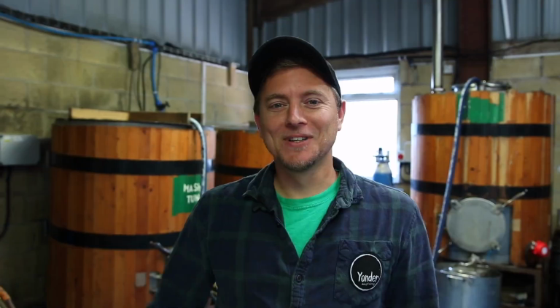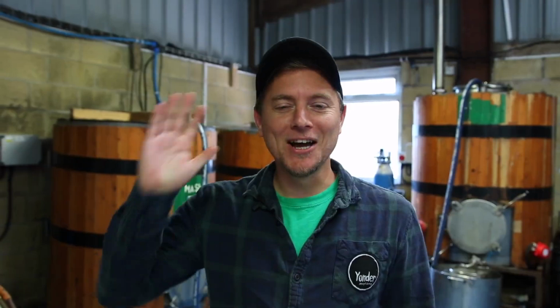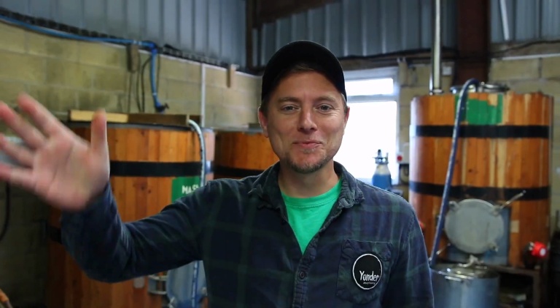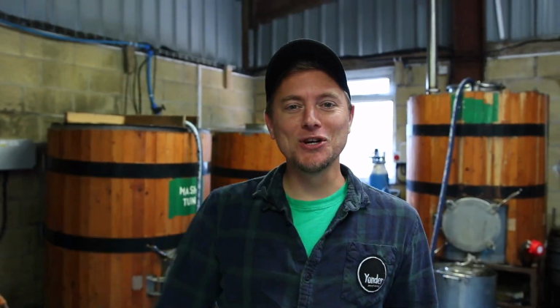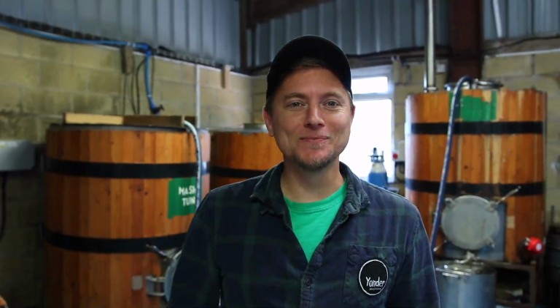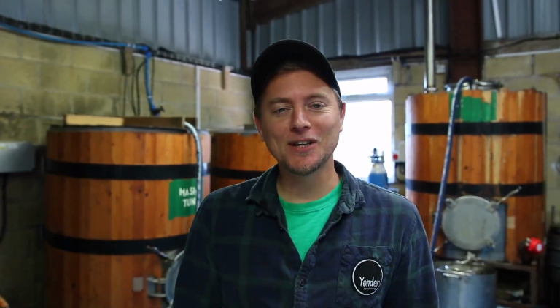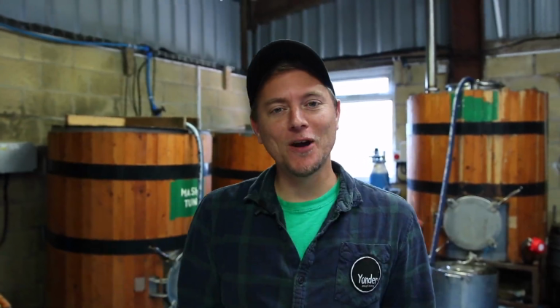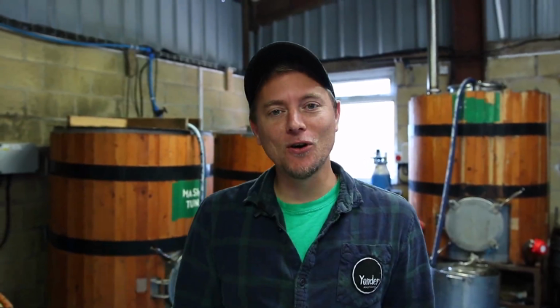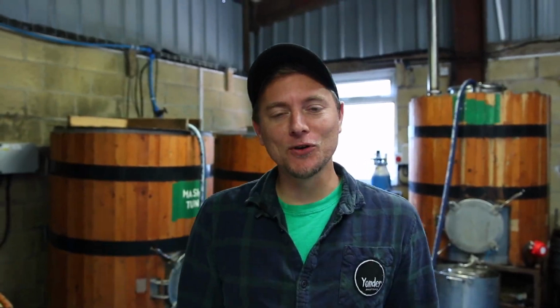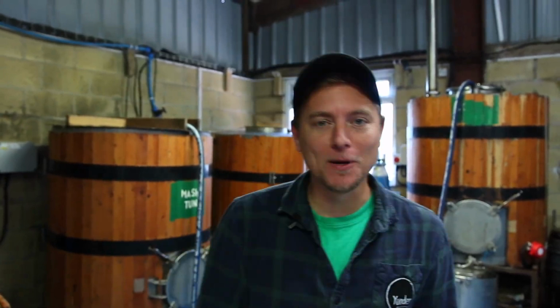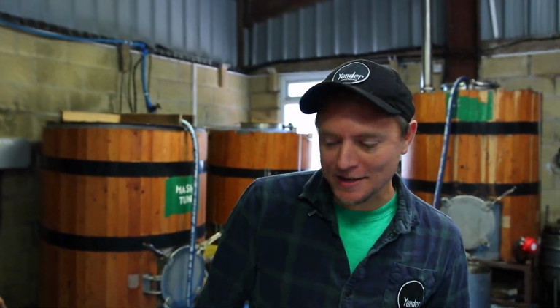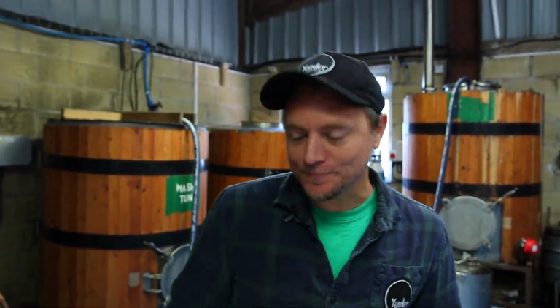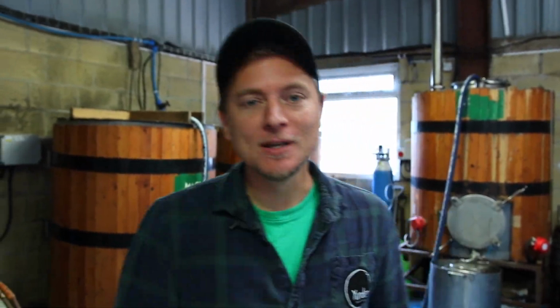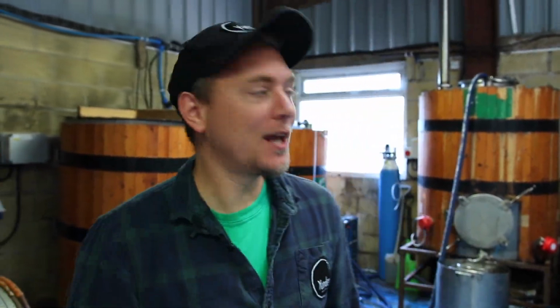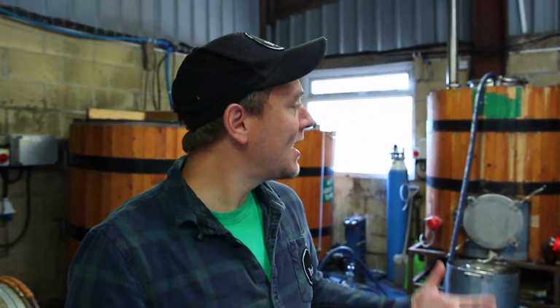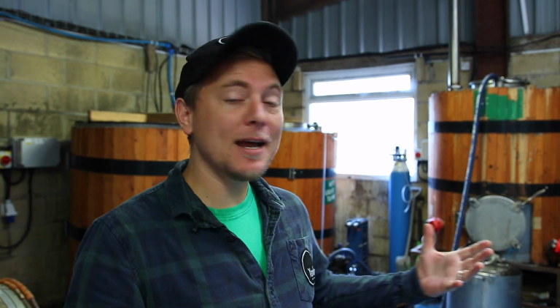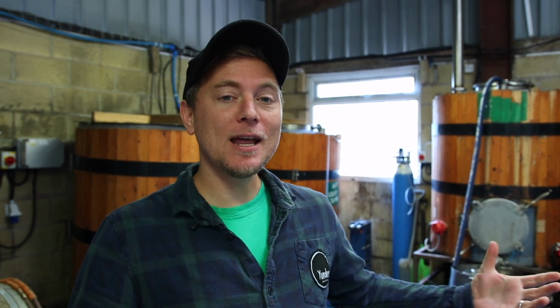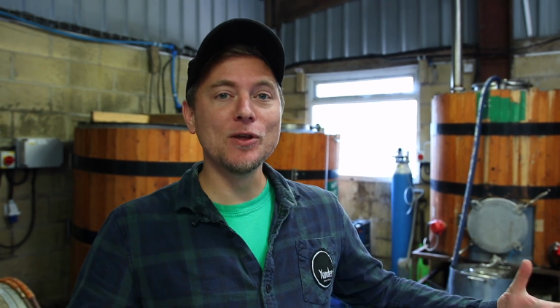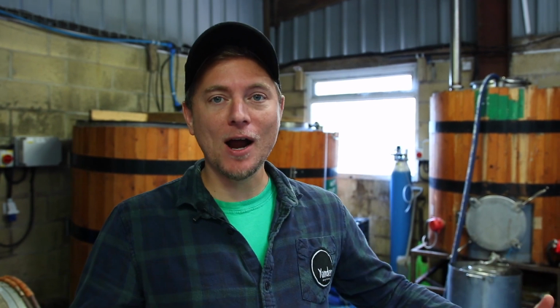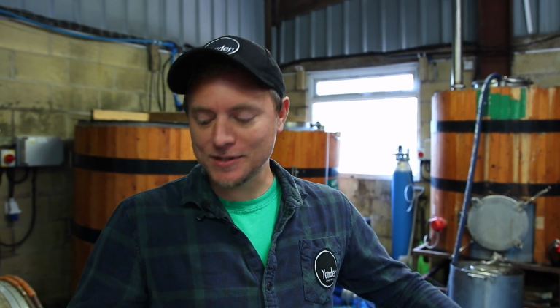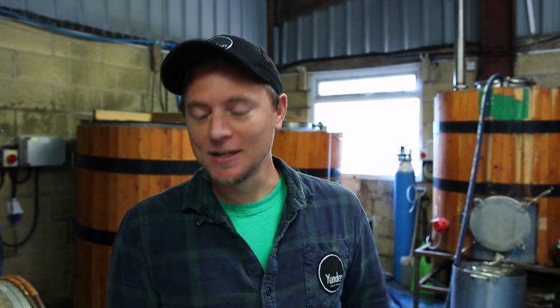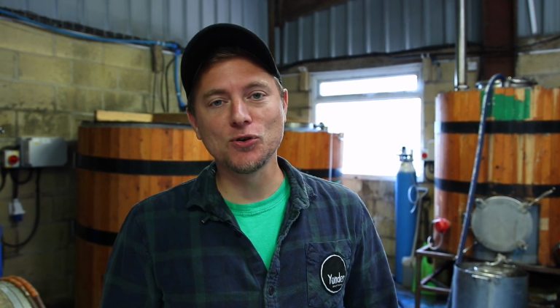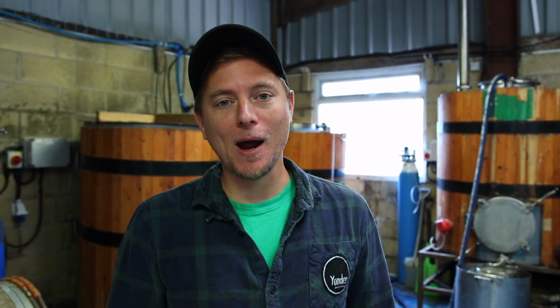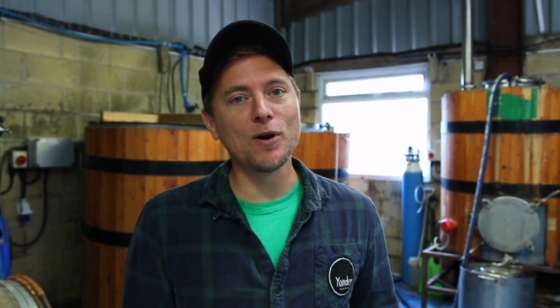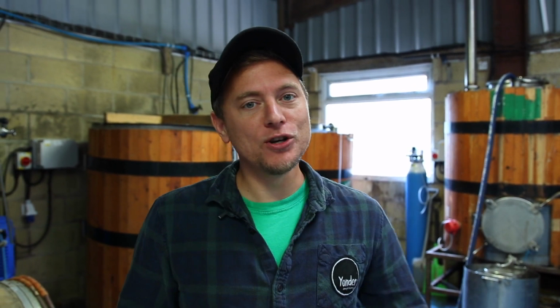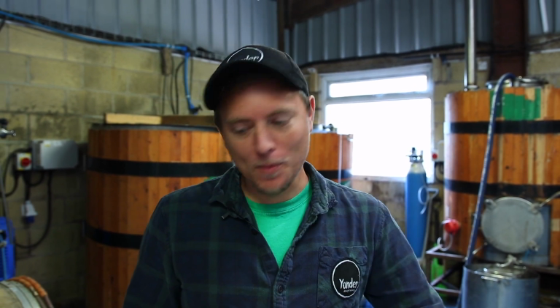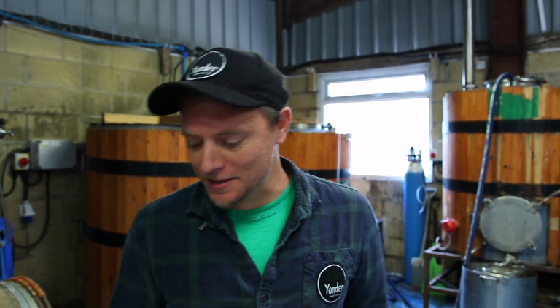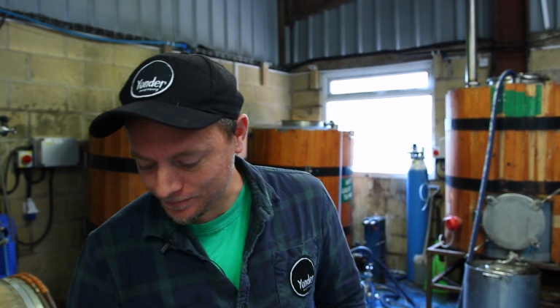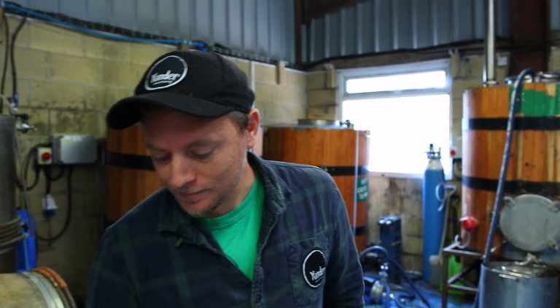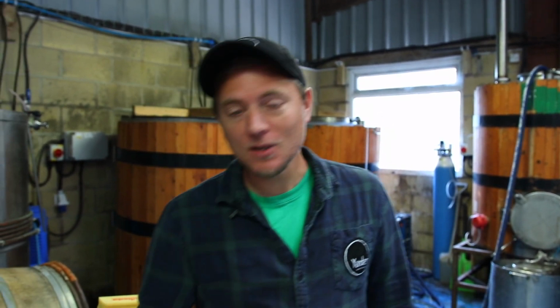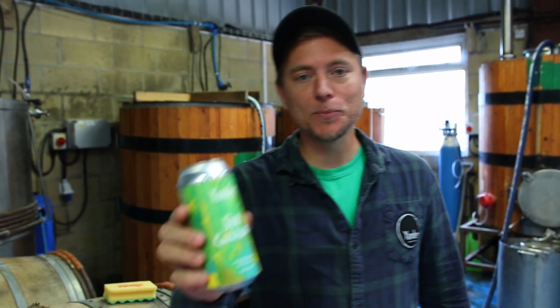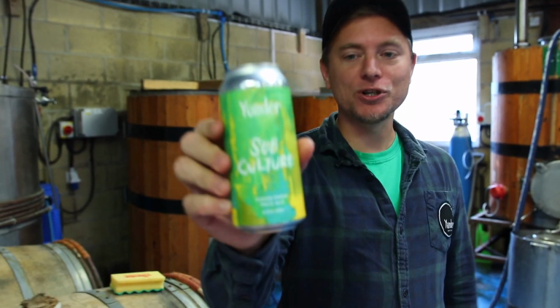Hi, I'm Stu, co-founder of Yonder Brewing and Blending. Today we're here in the brew house to talk about one of our new core beers, Subculture.